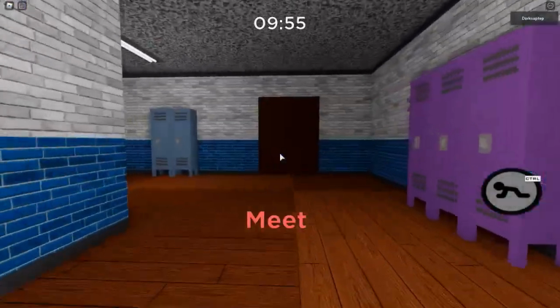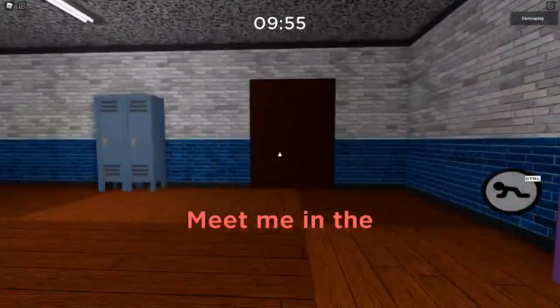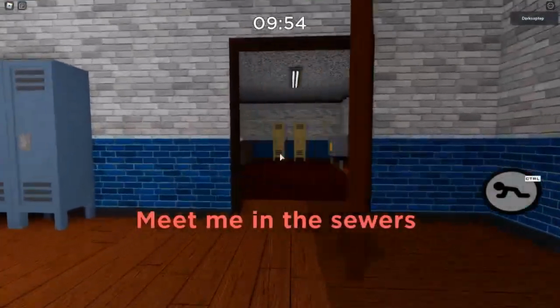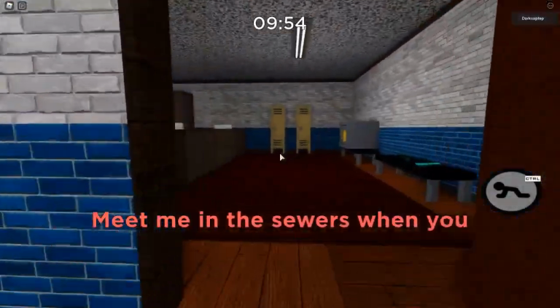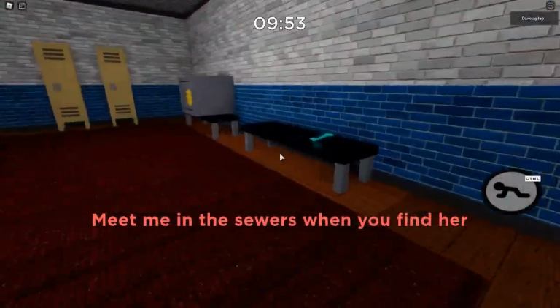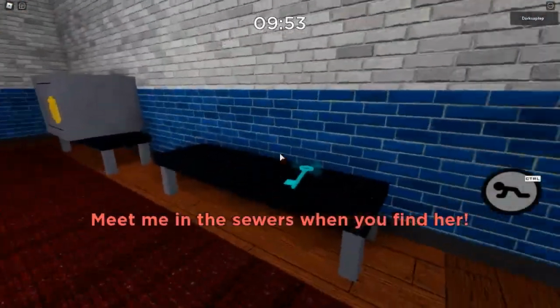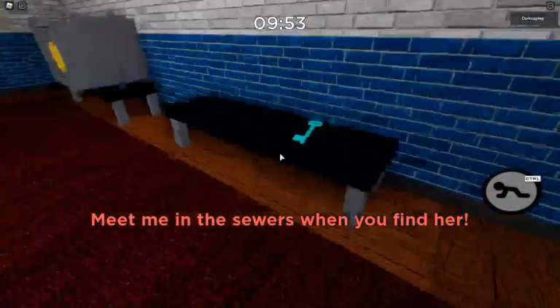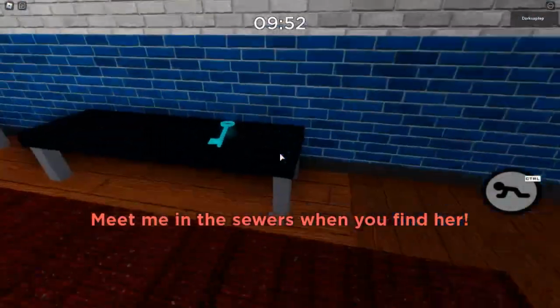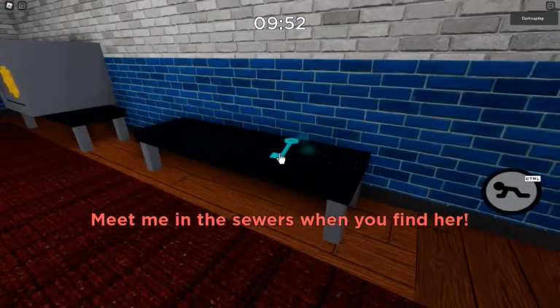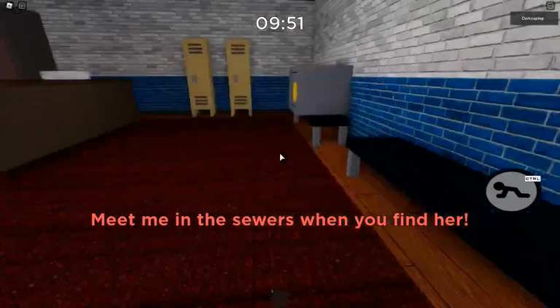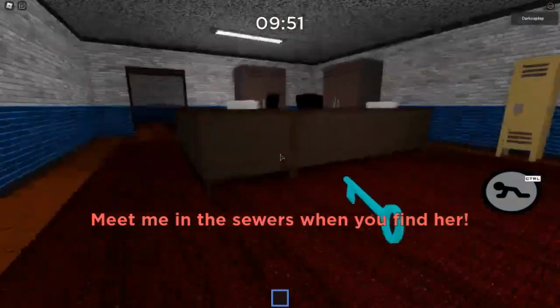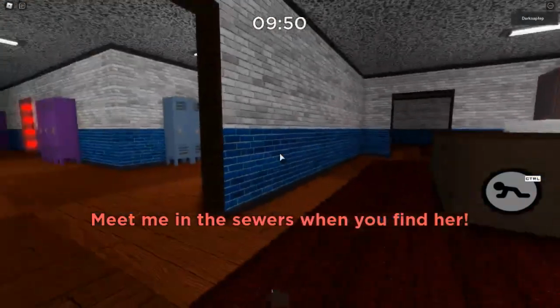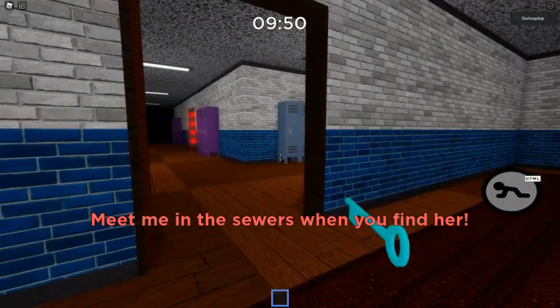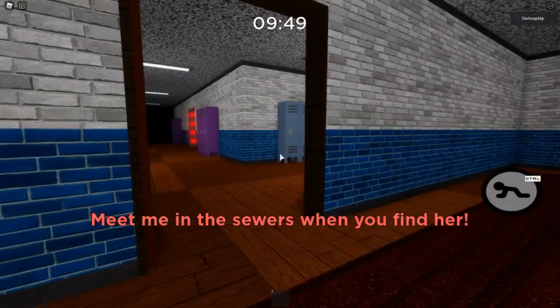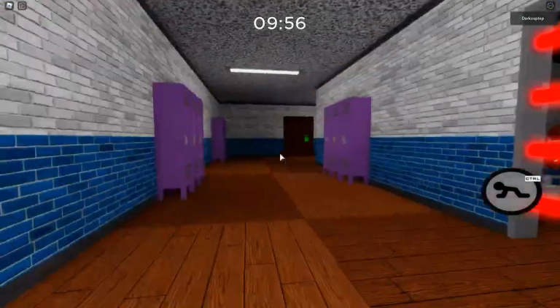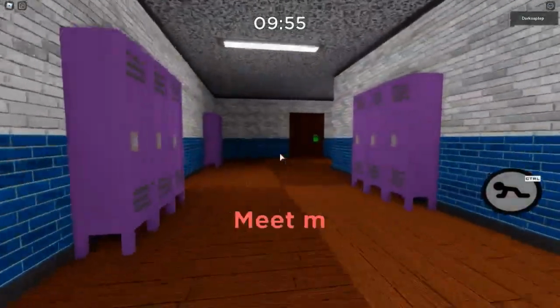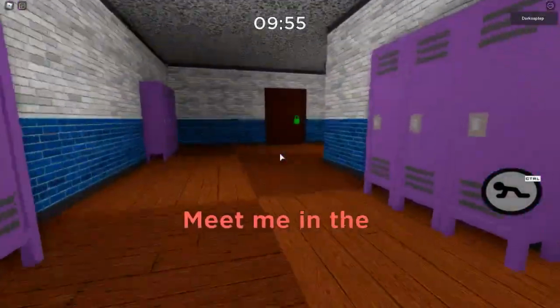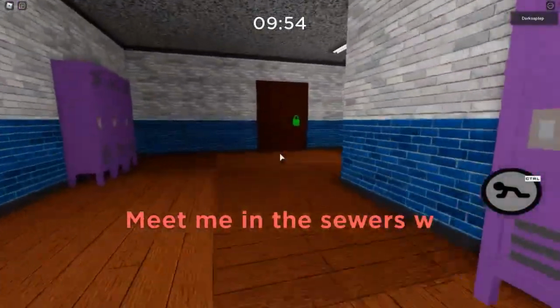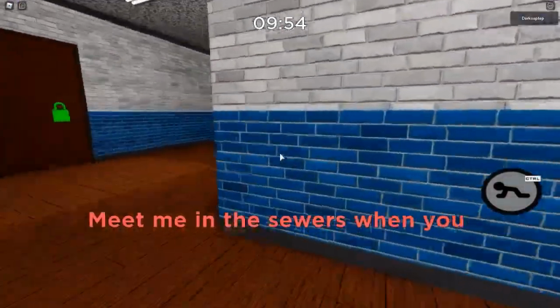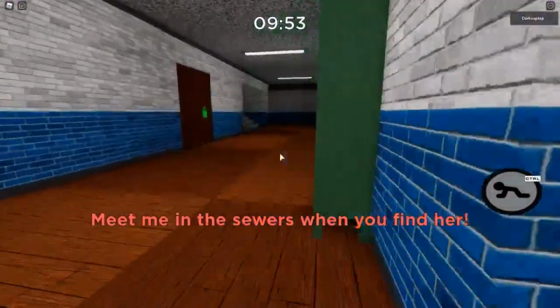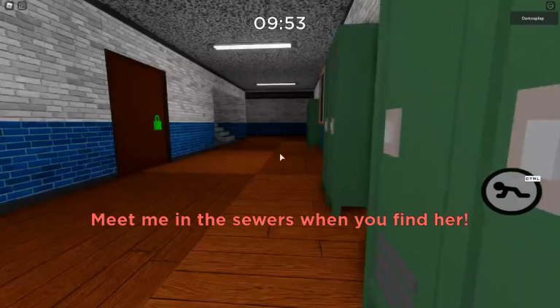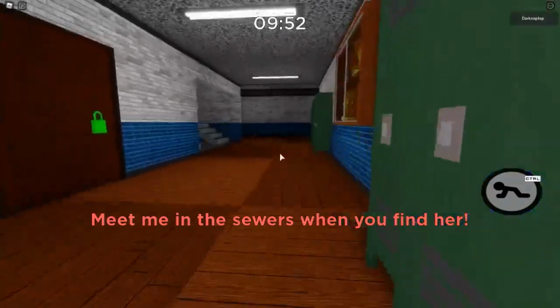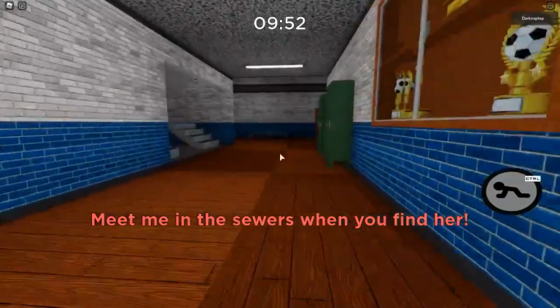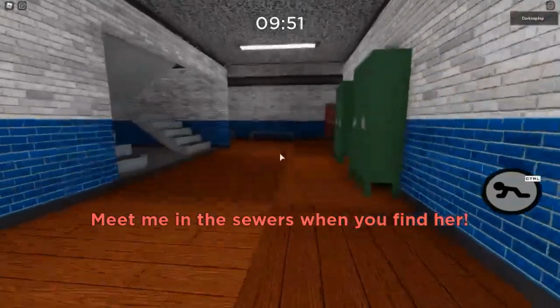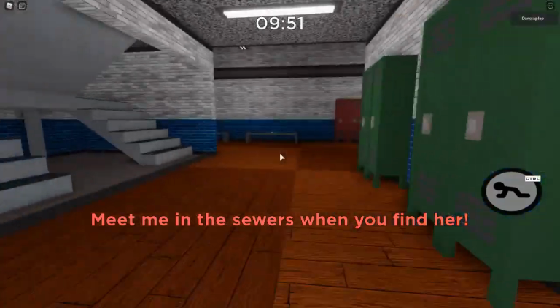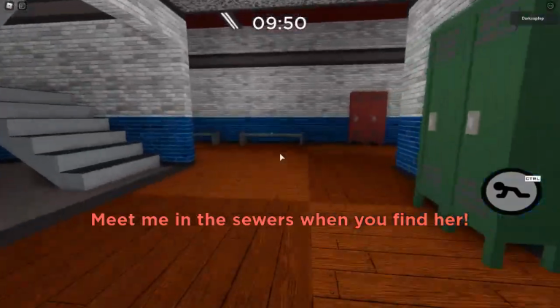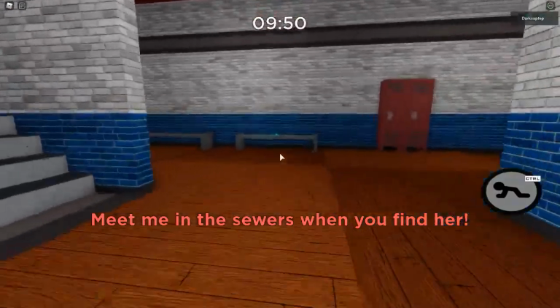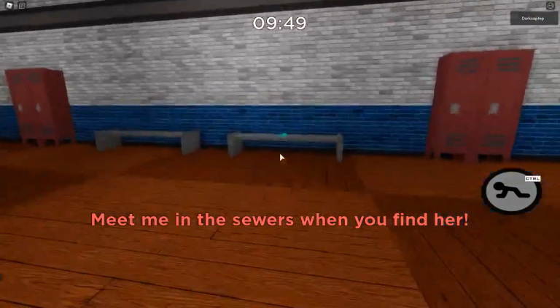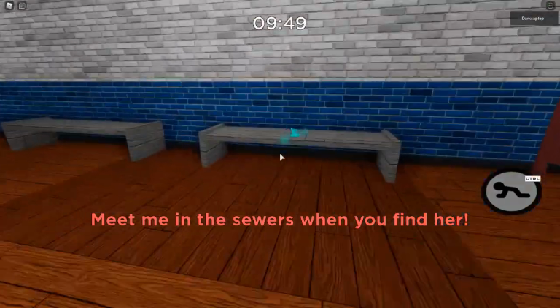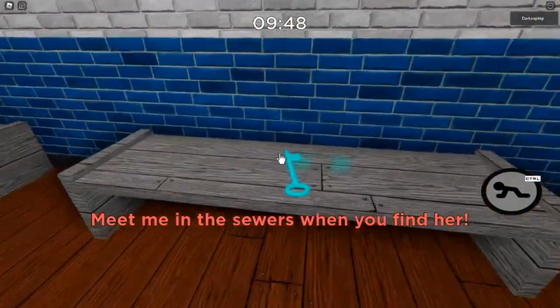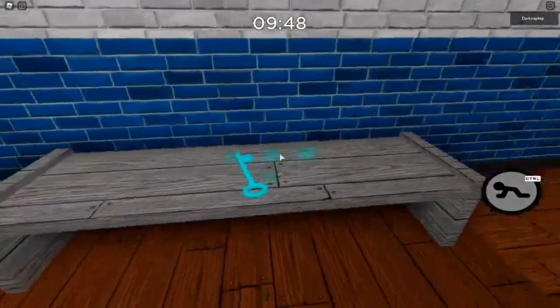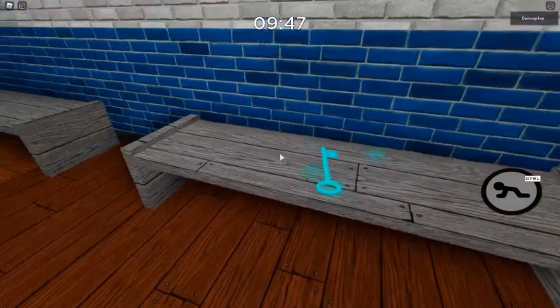The next key will be the blue key. Normally we do the red key first, but the first blue key spawn is right there in the teacher's lounge. After that, the second spawn will be right here in the hole where all the benches are.